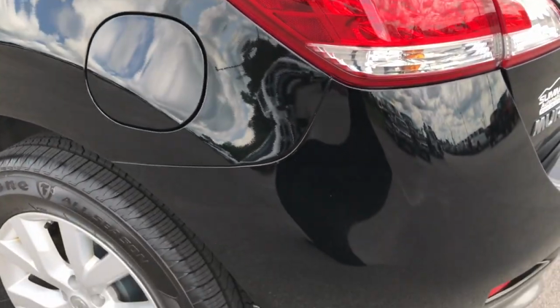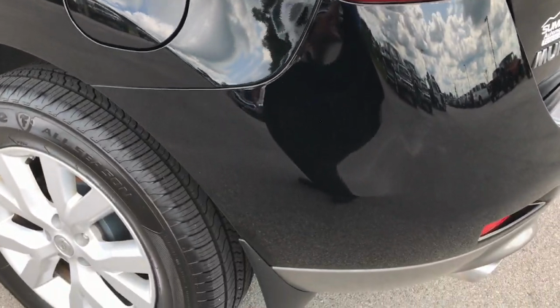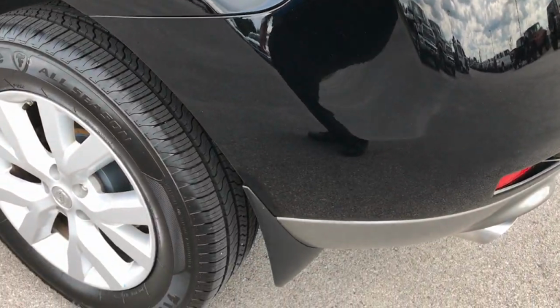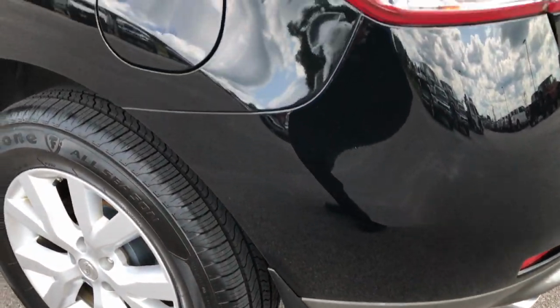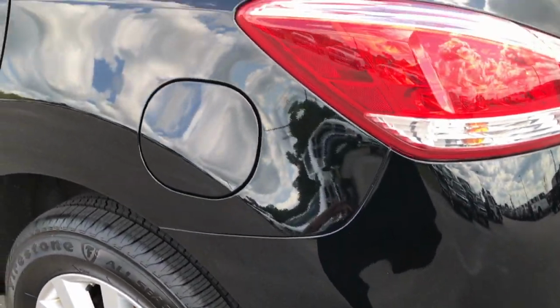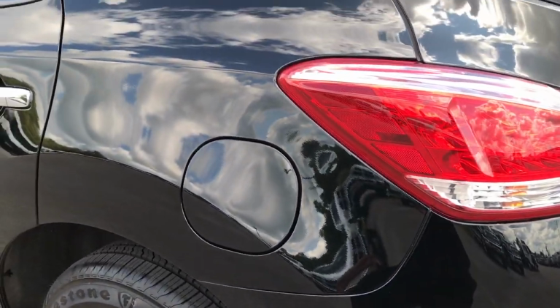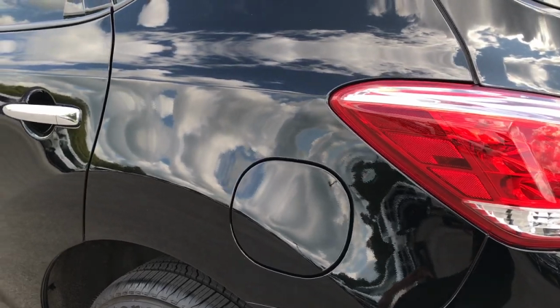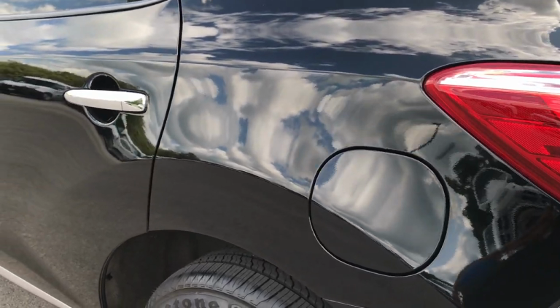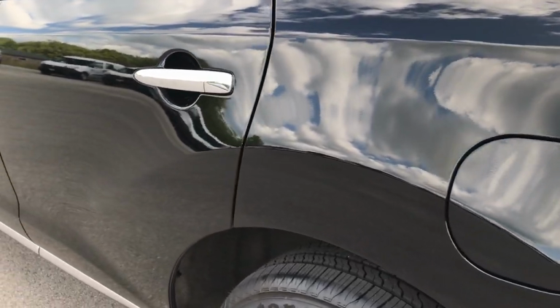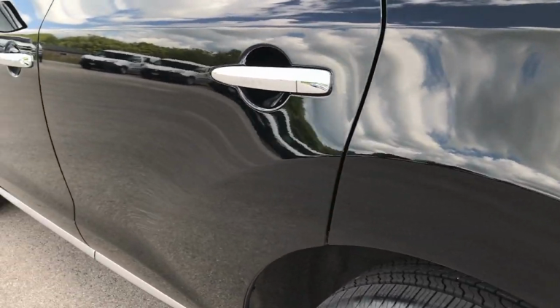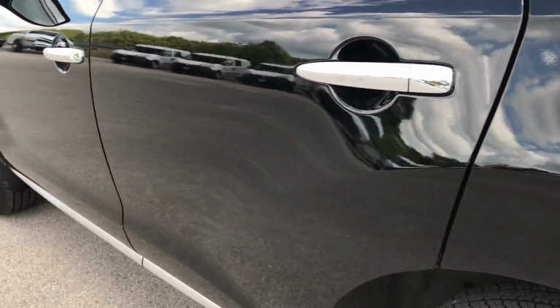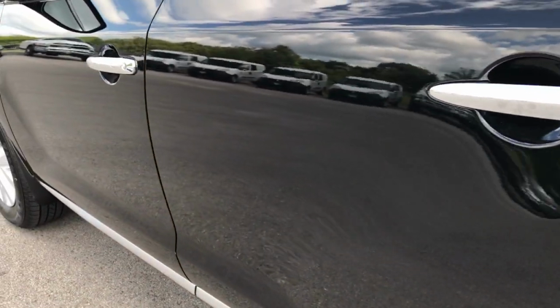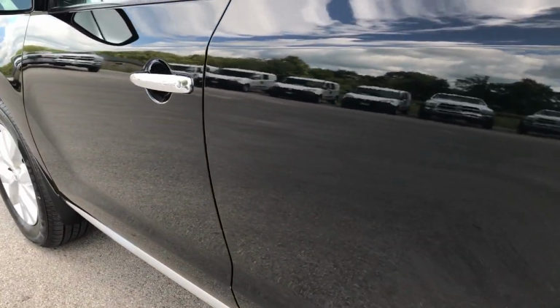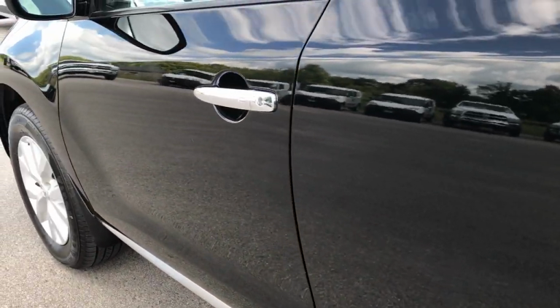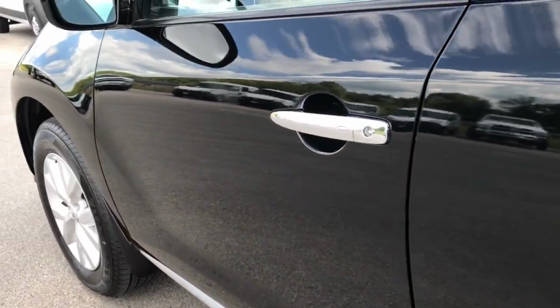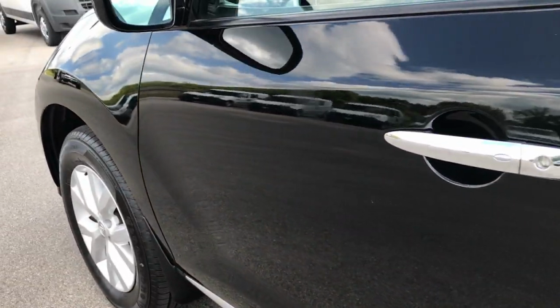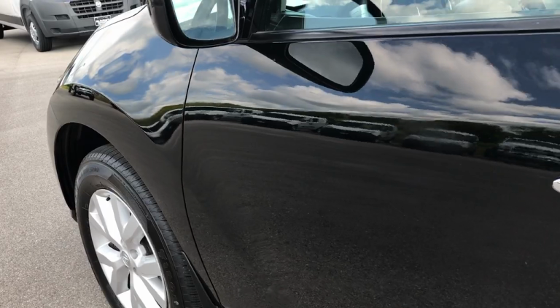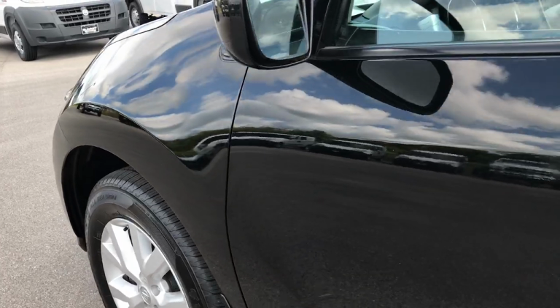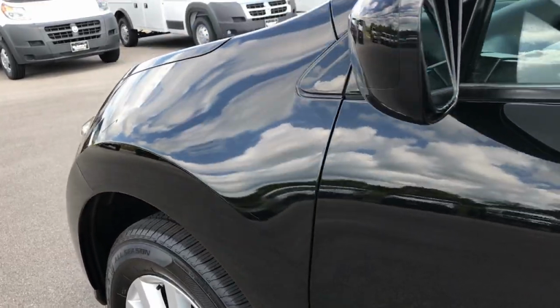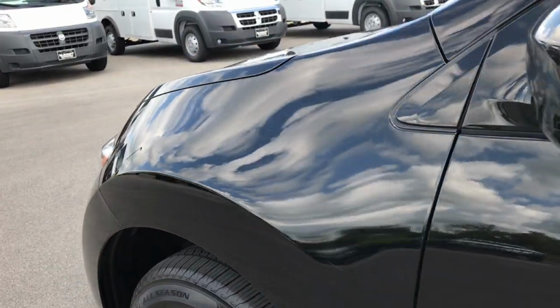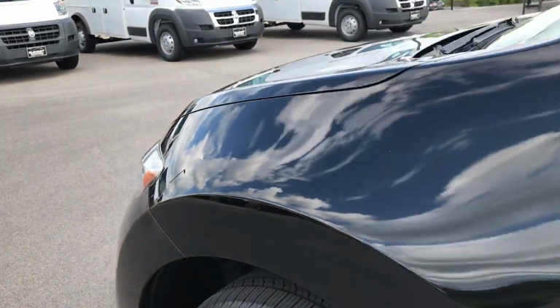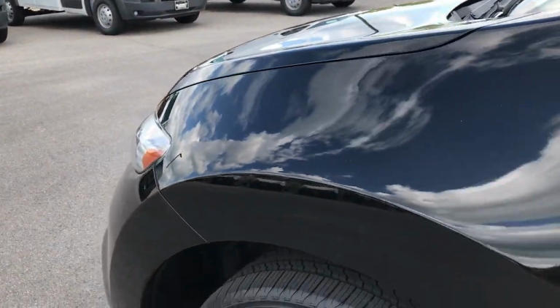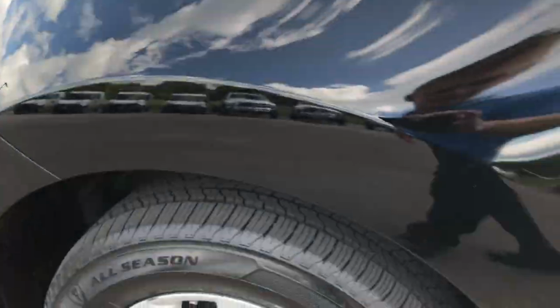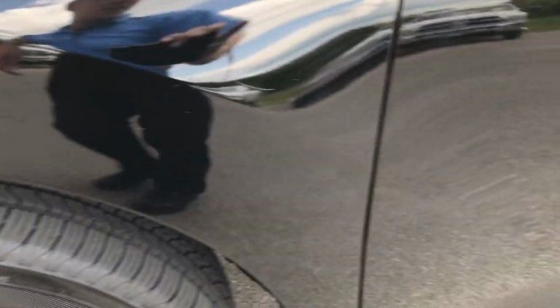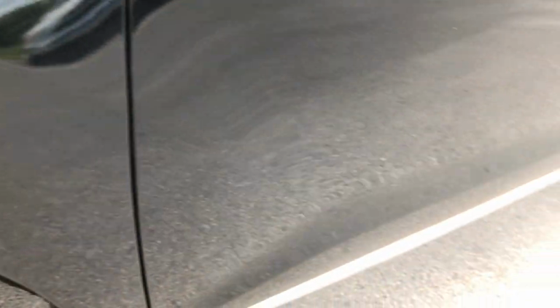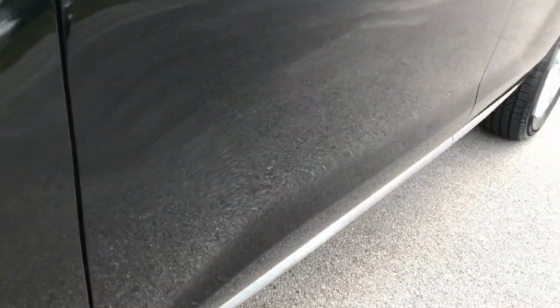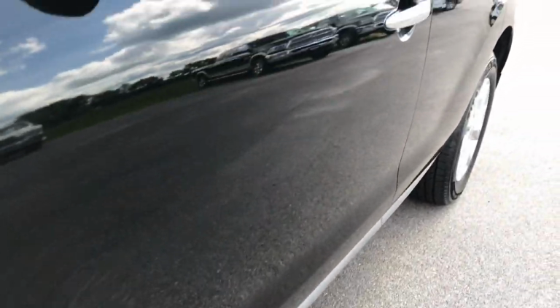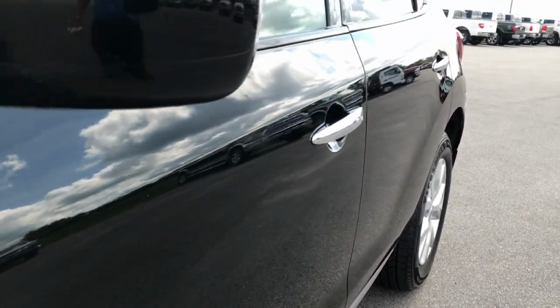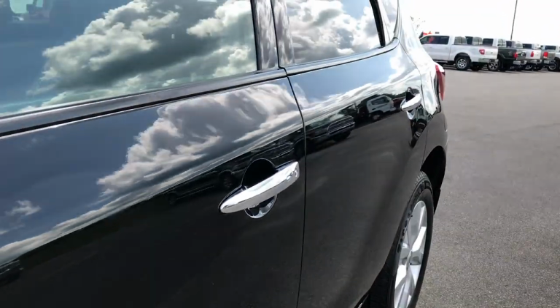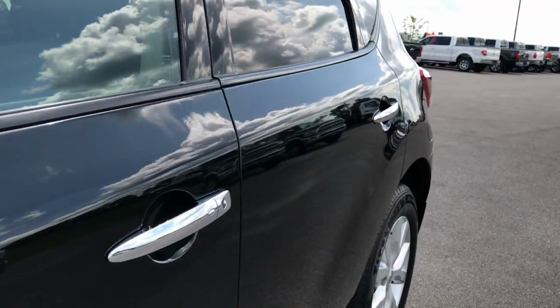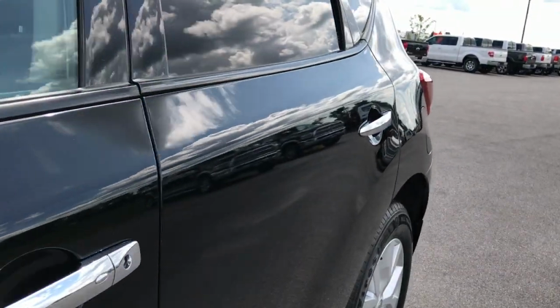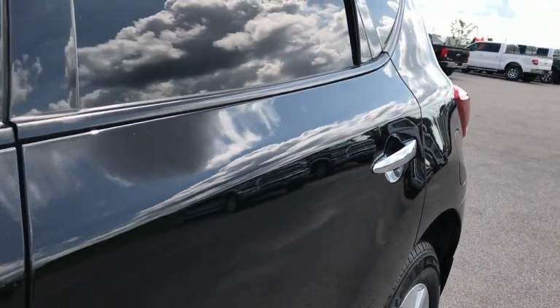The rear gate is in okay condition — a couple little nicks on it. Down this side of the vehicle, just as clean as the passenger side. I didn't see any dents or dings down this side of the vehicle. Very, very clean, very well maintained.